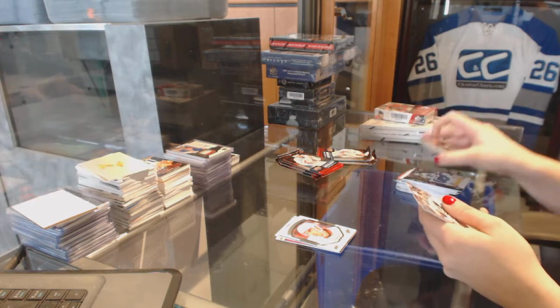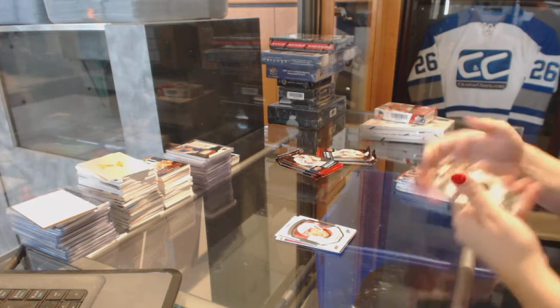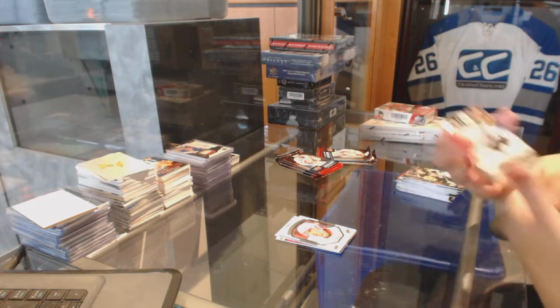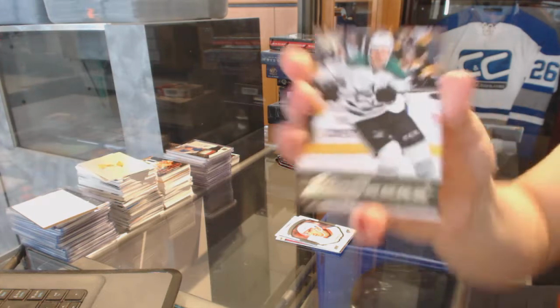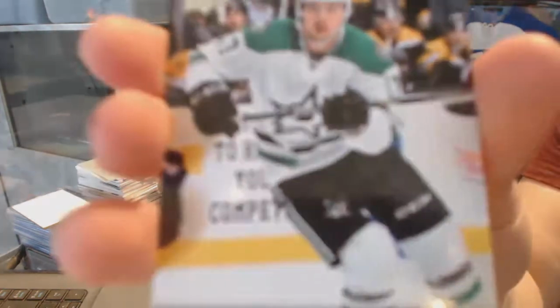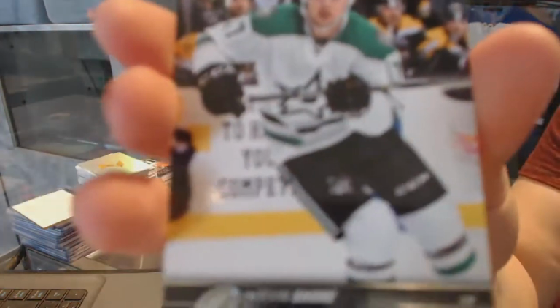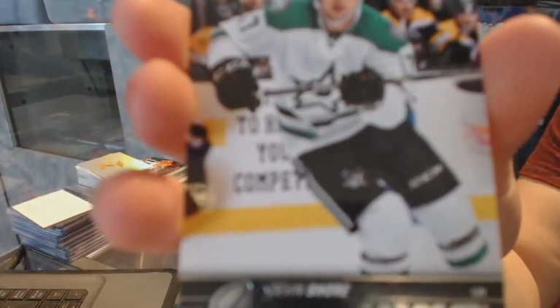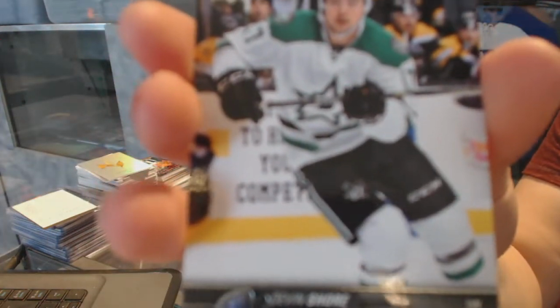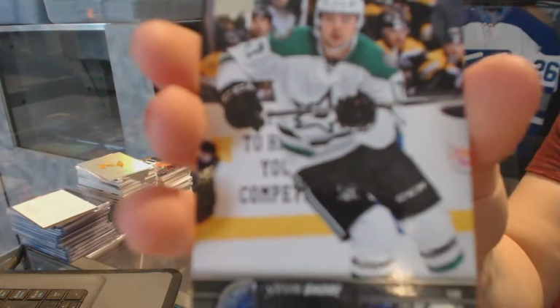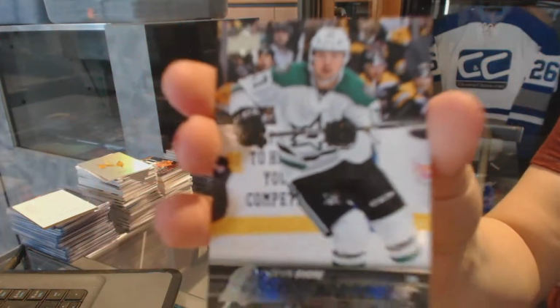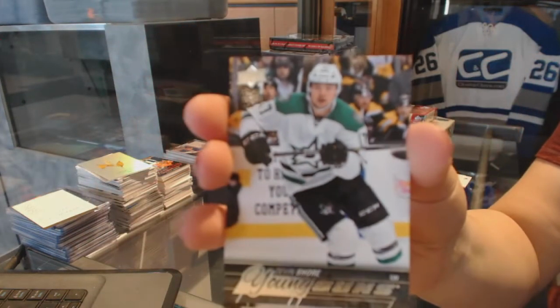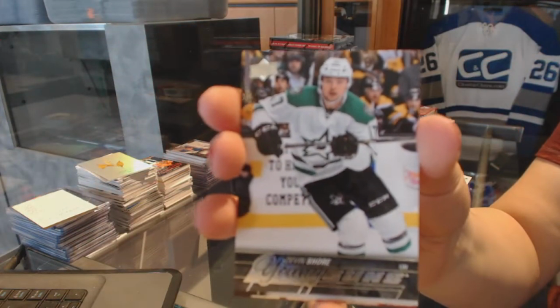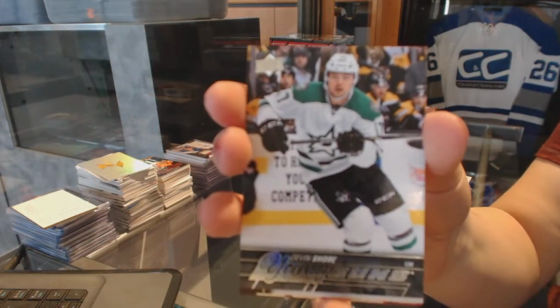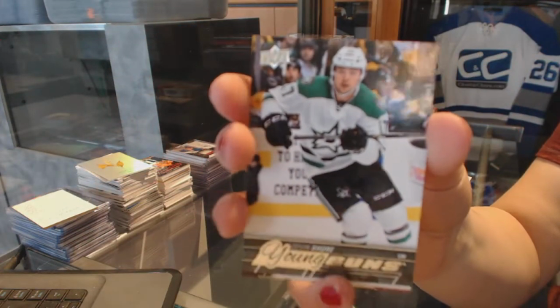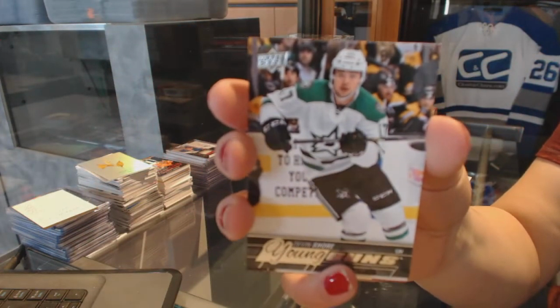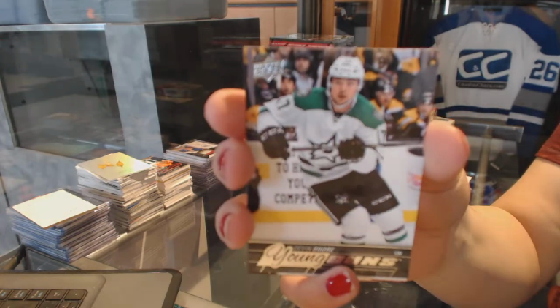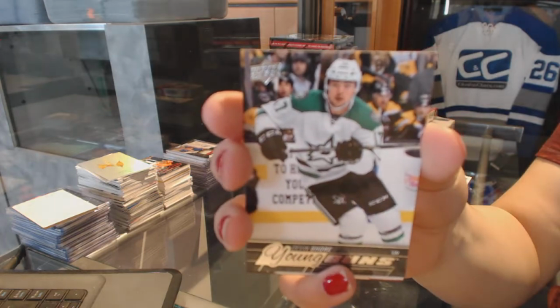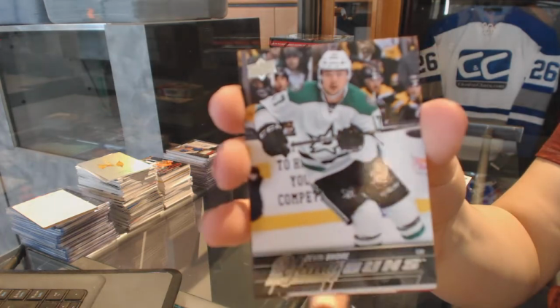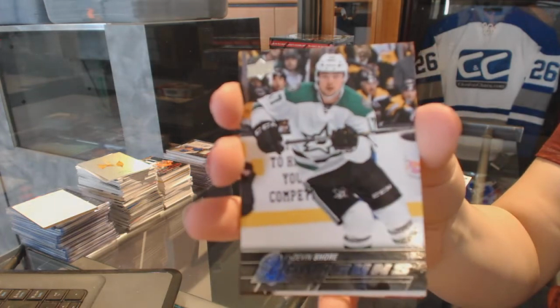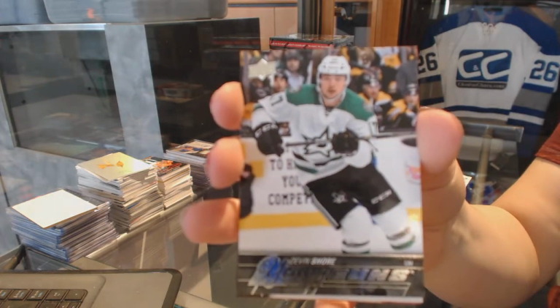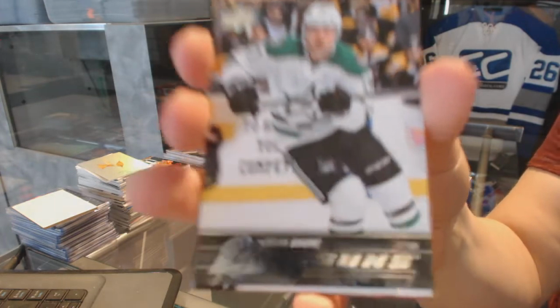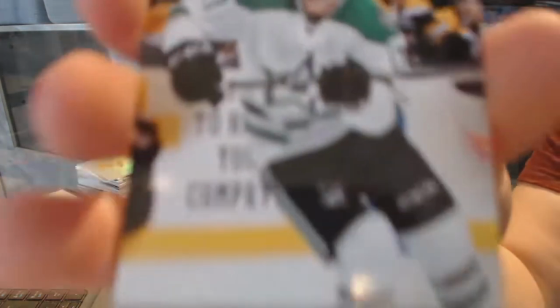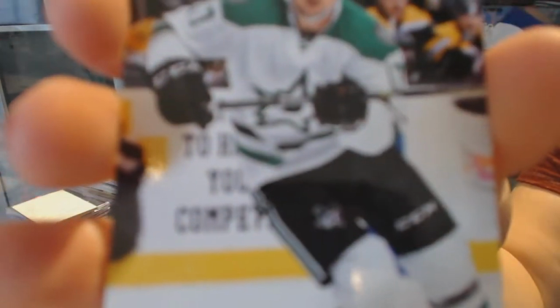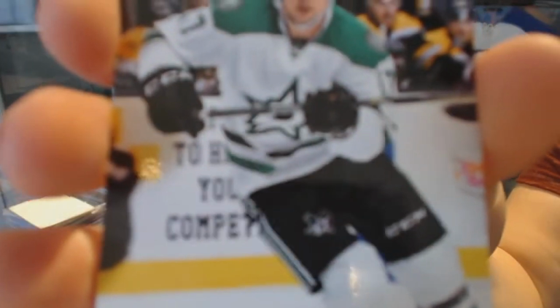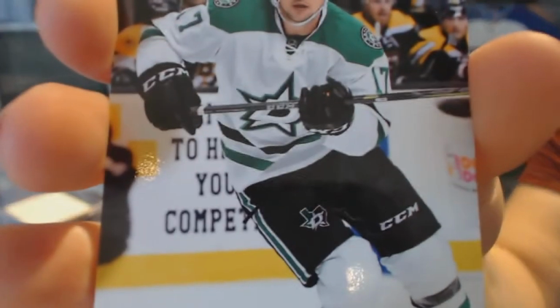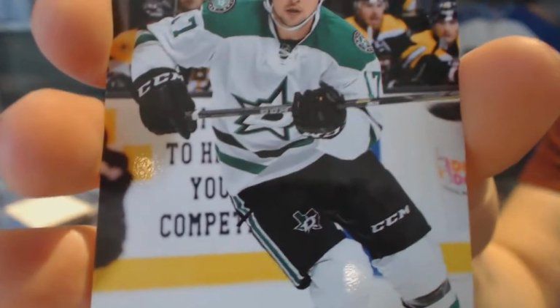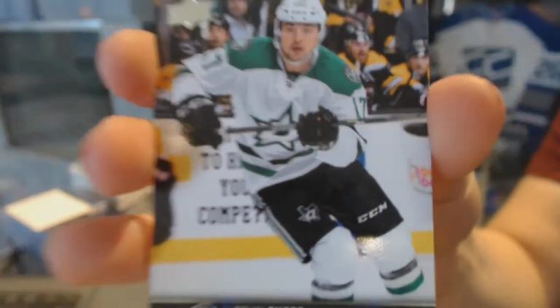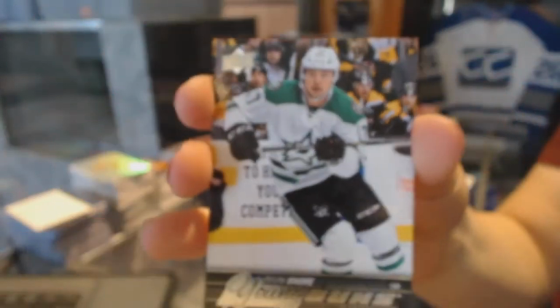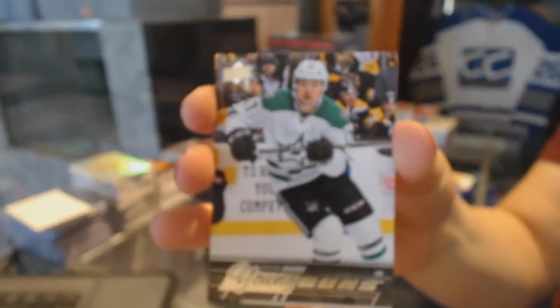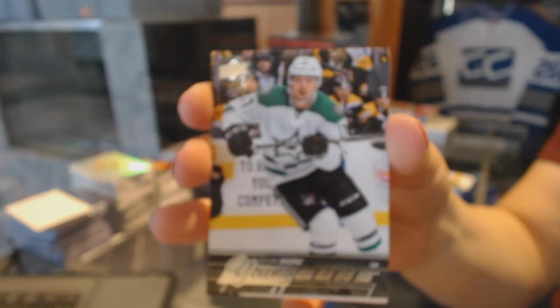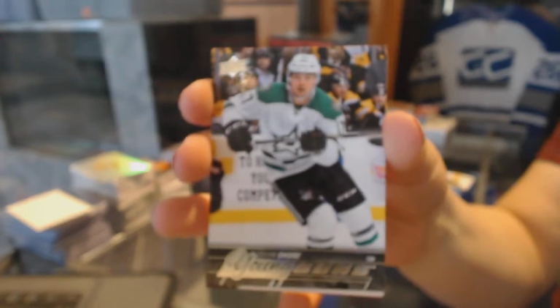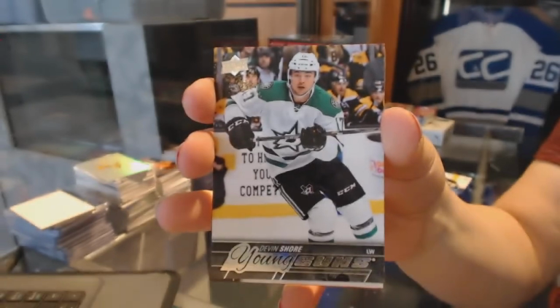Young Guns for the Dallas Stars — Devin Shore.